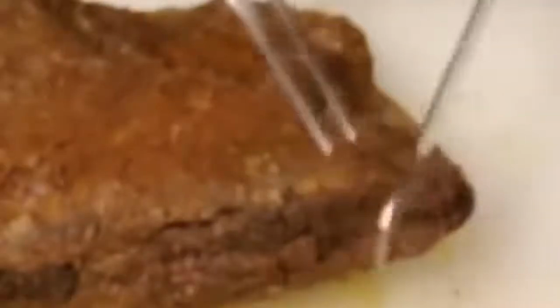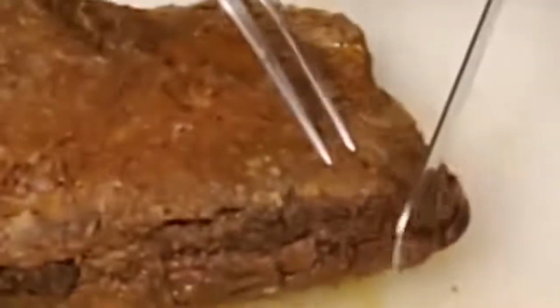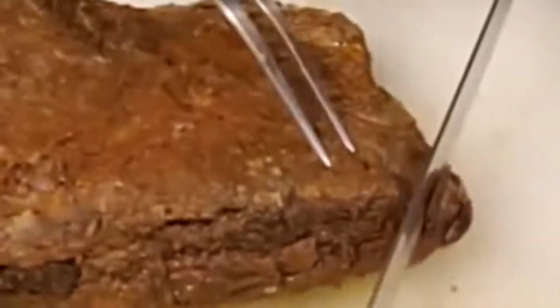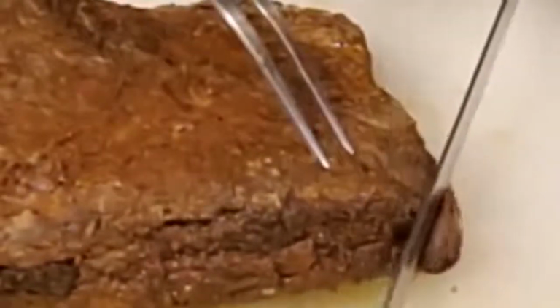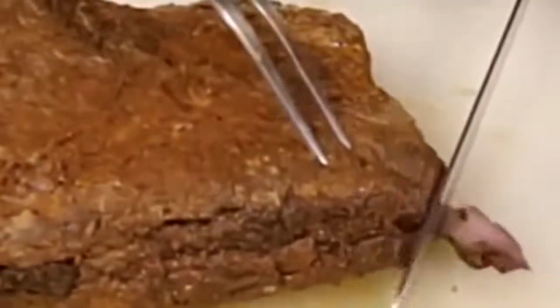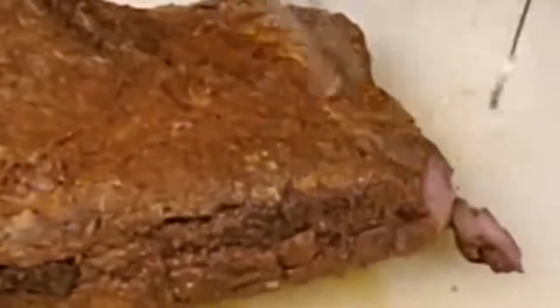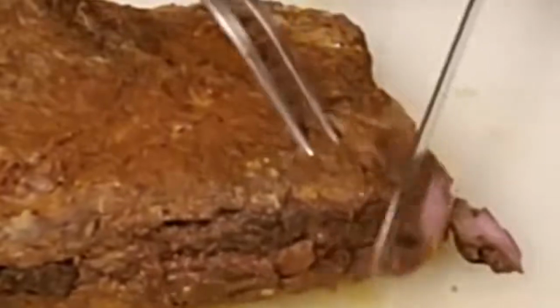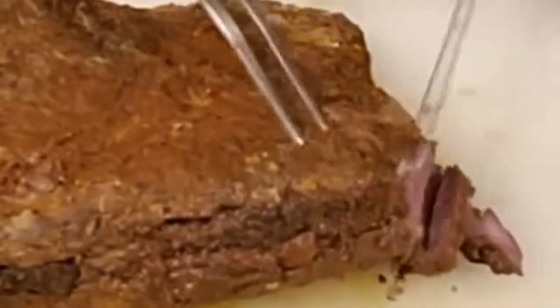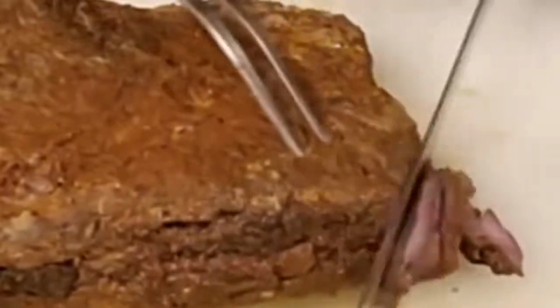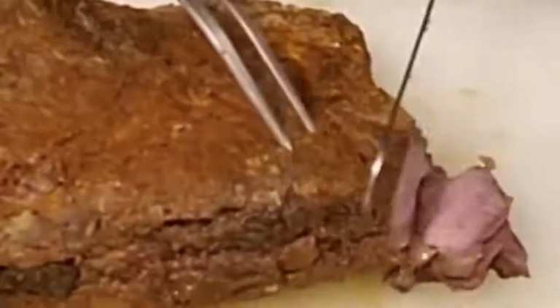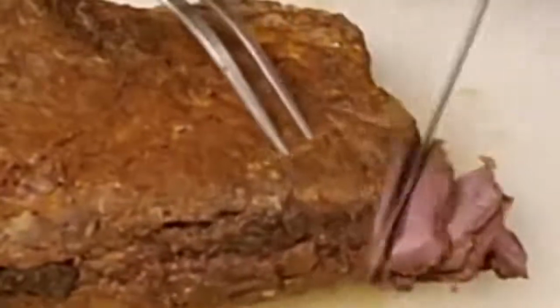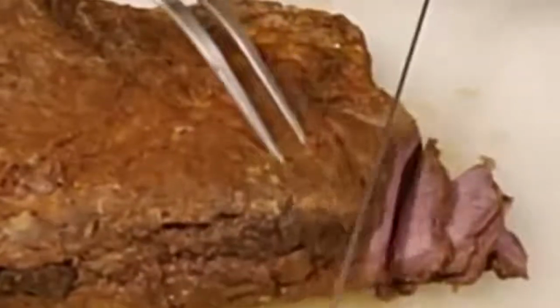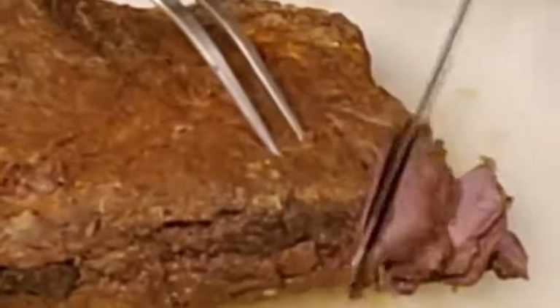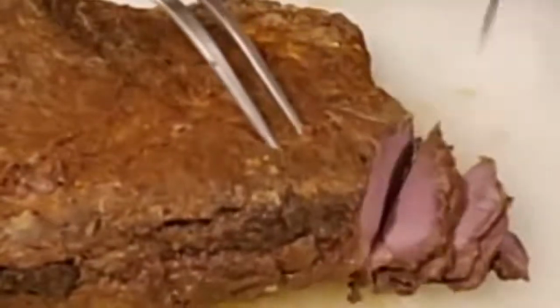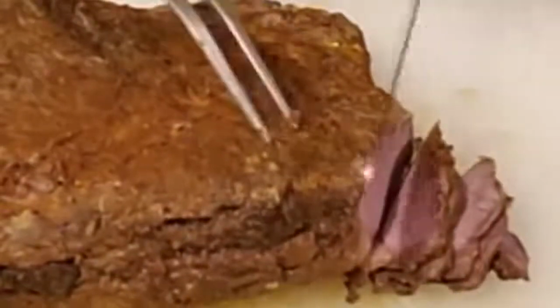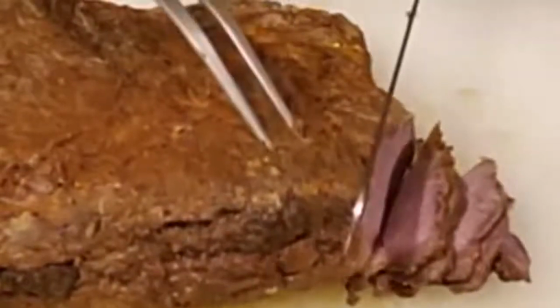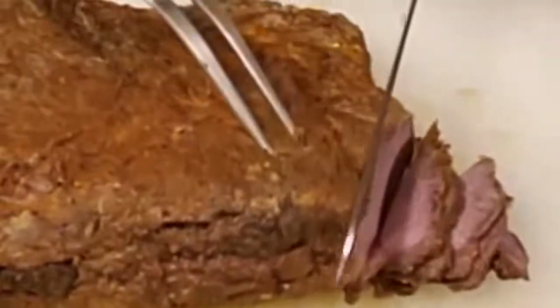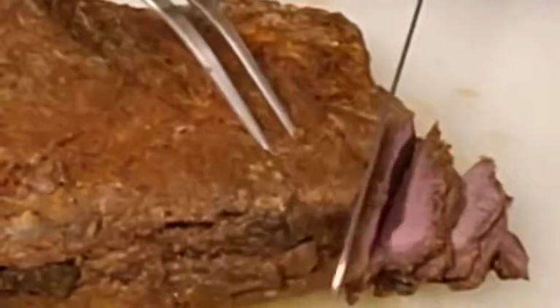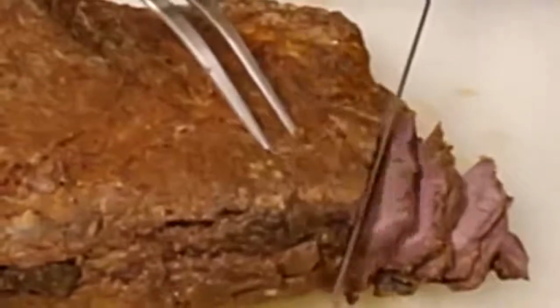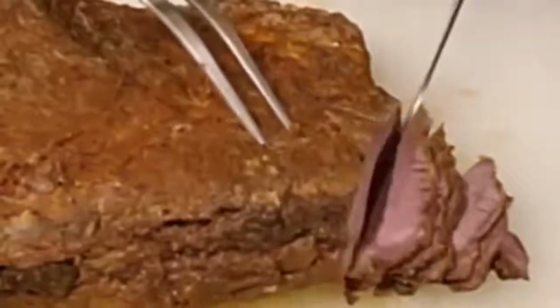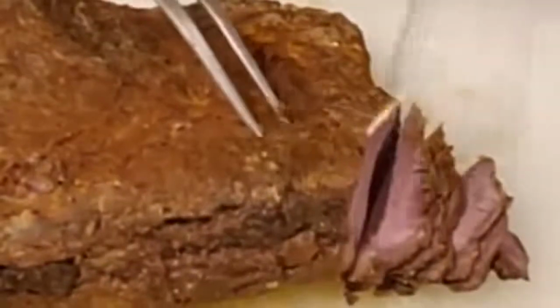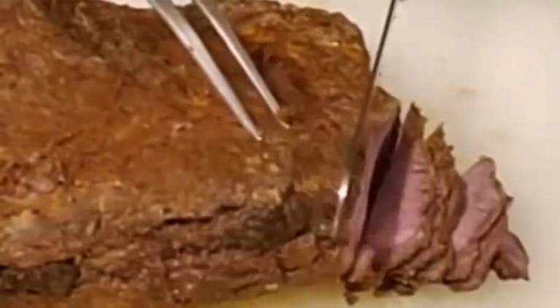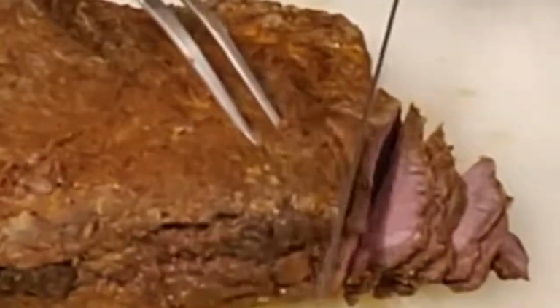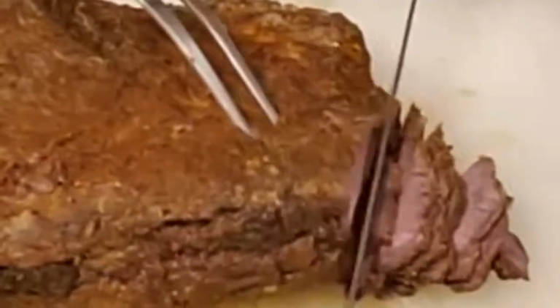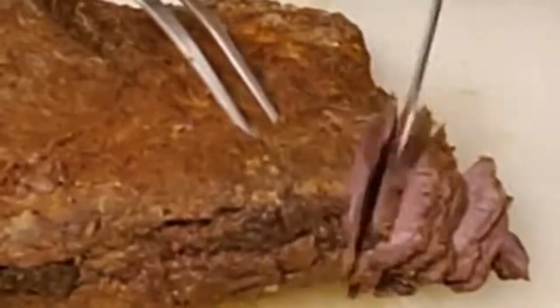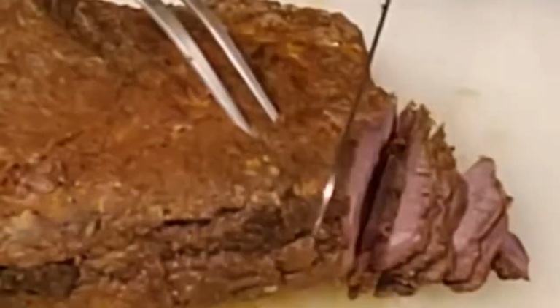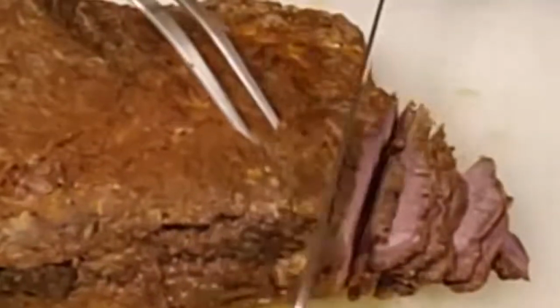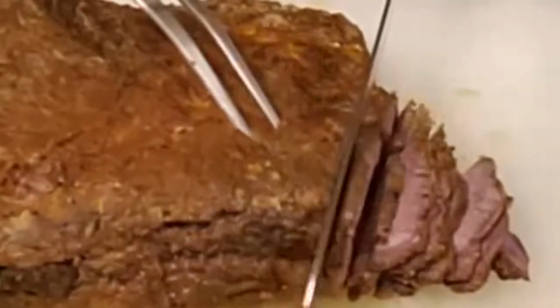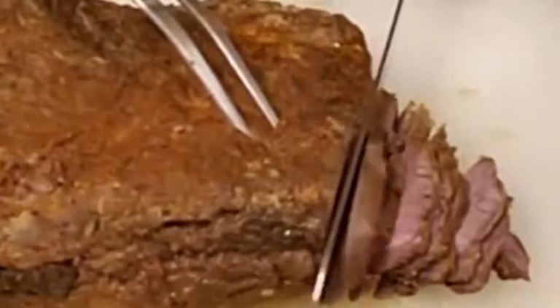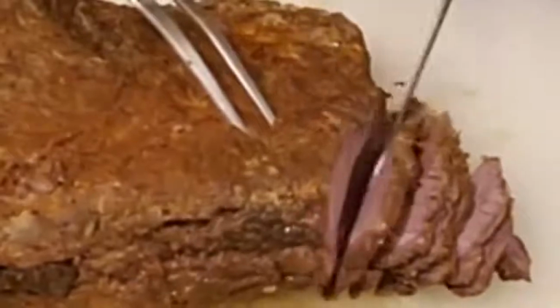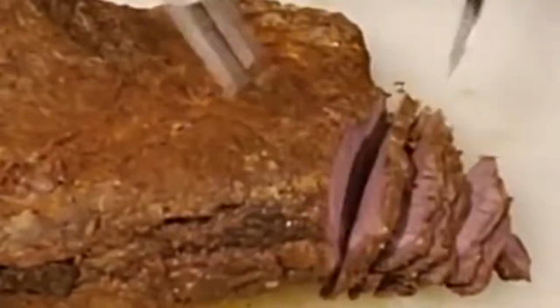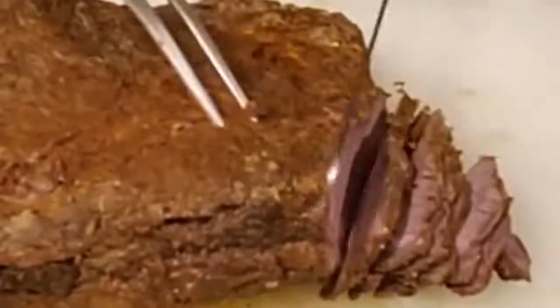Since the grain is coming this way, I'm going to go ahead and start cutting this way. What I normally do is use an electric knife, but I went ahead and purchased one of these carving knives and they work out pretty good as well.